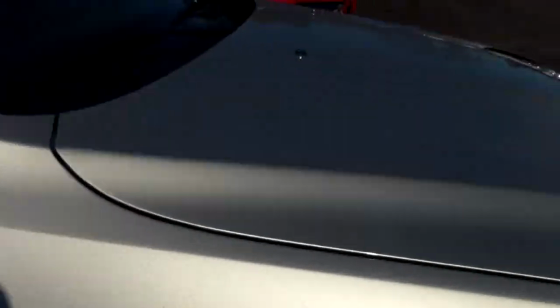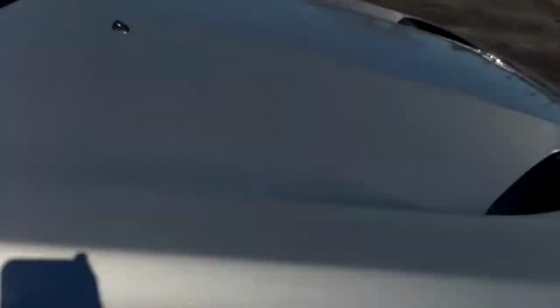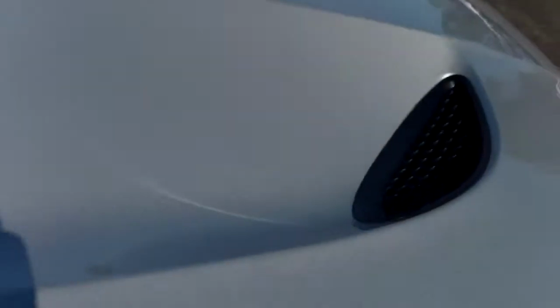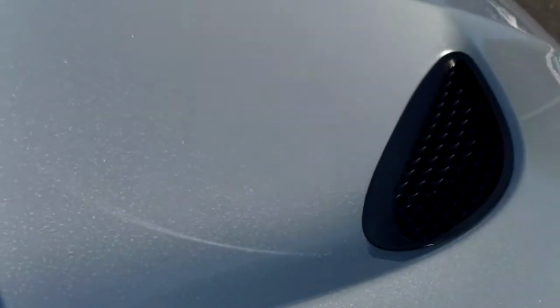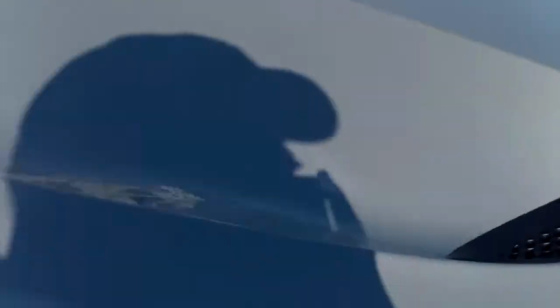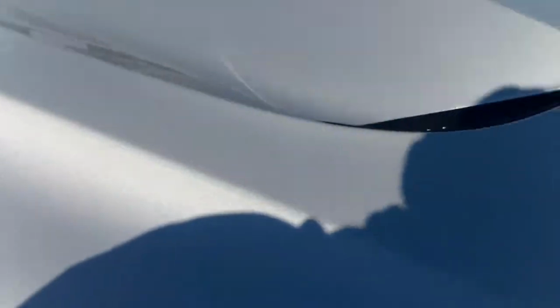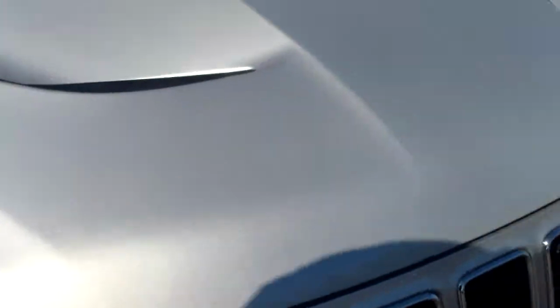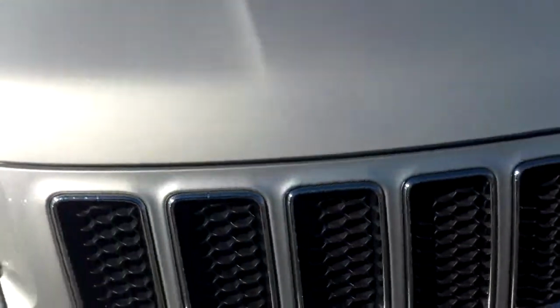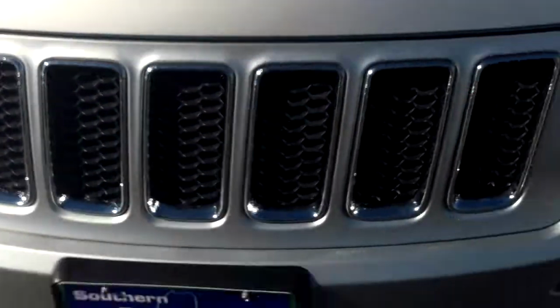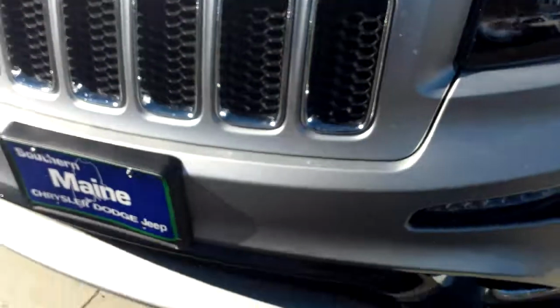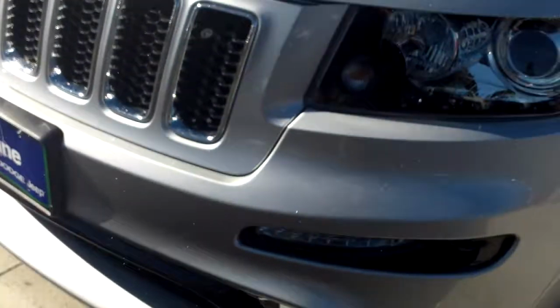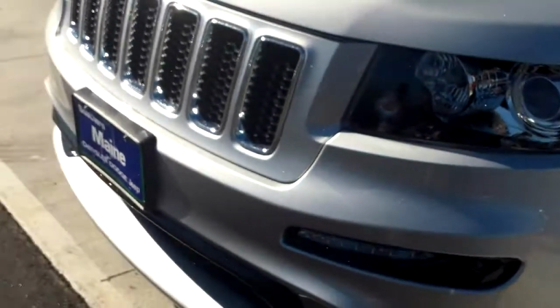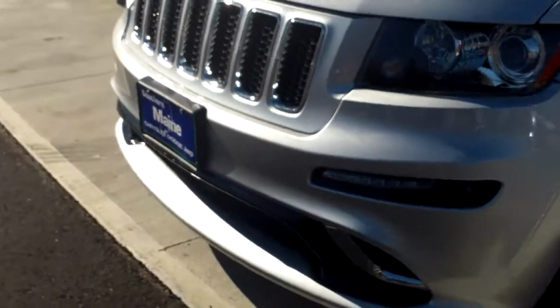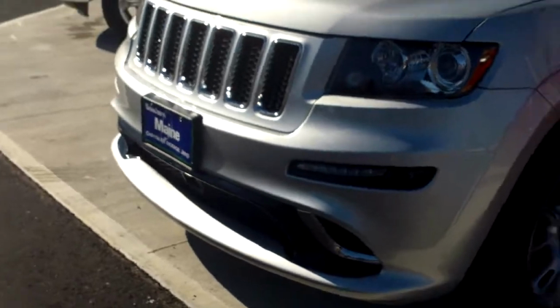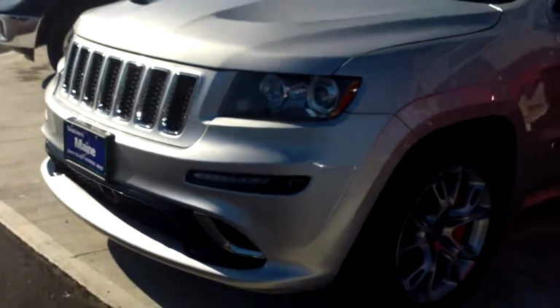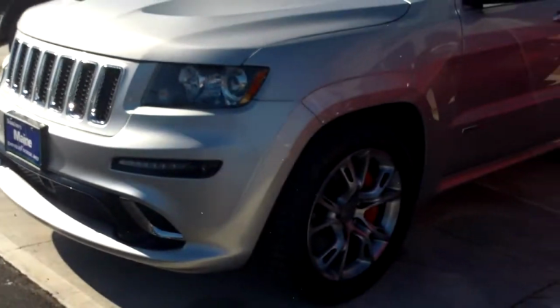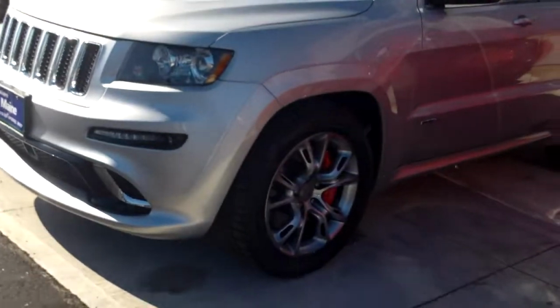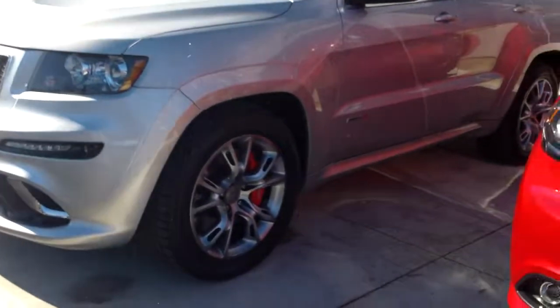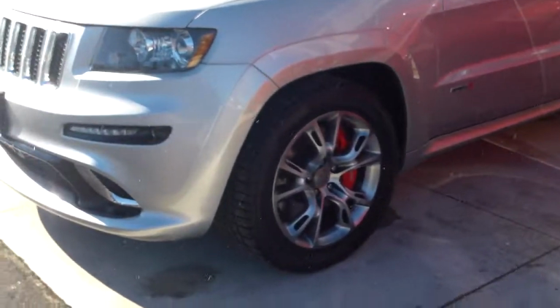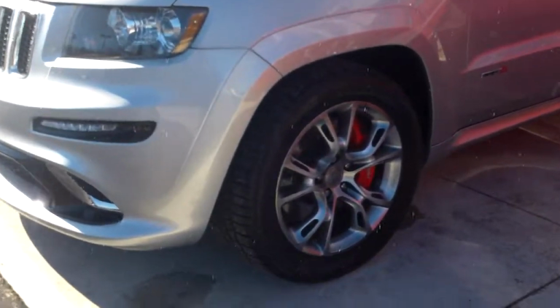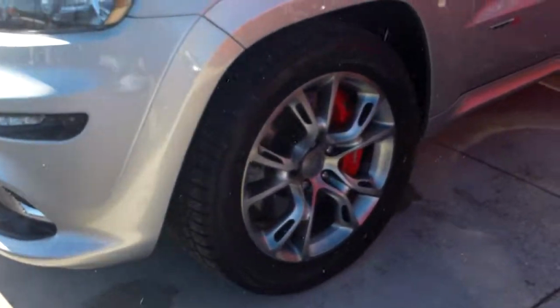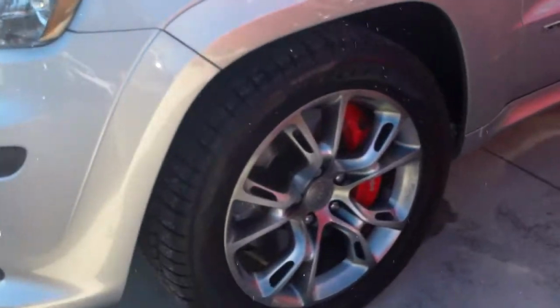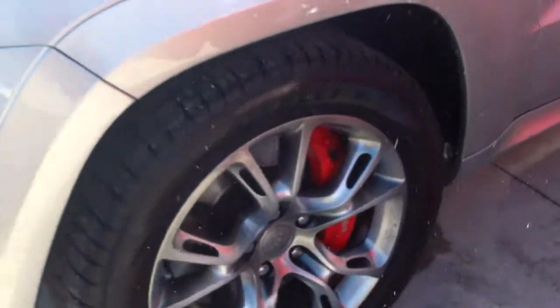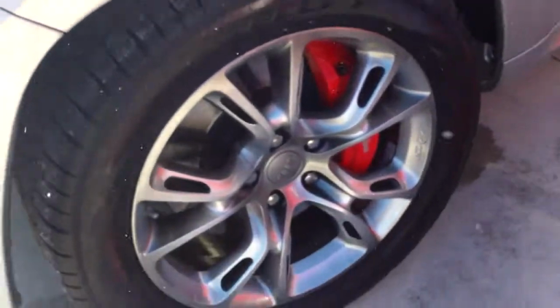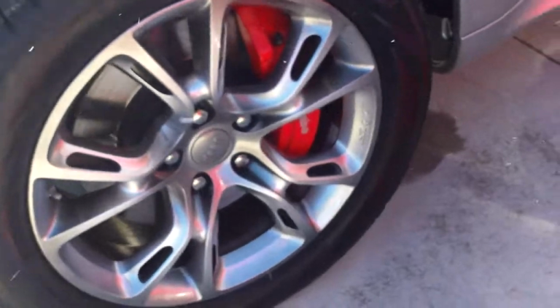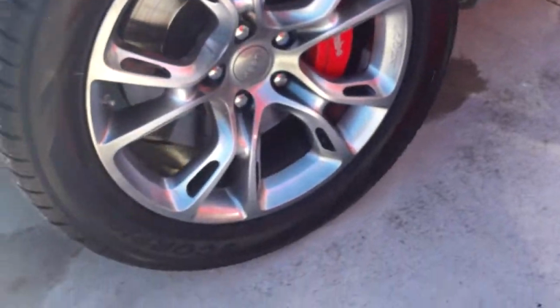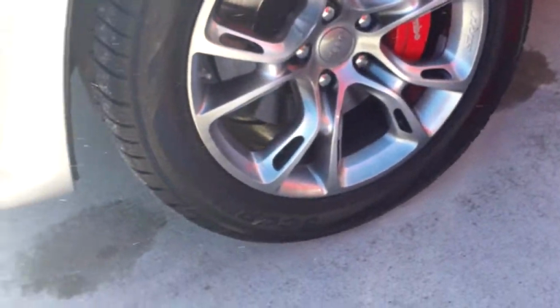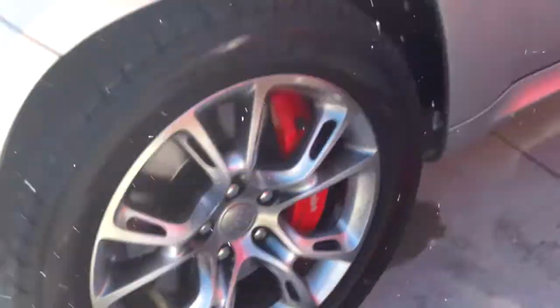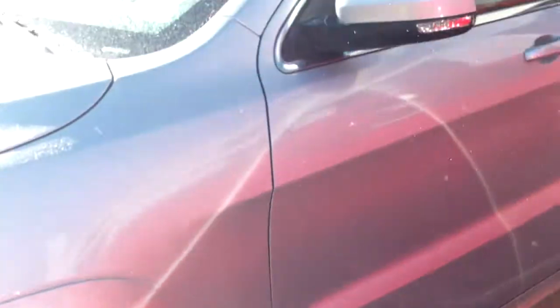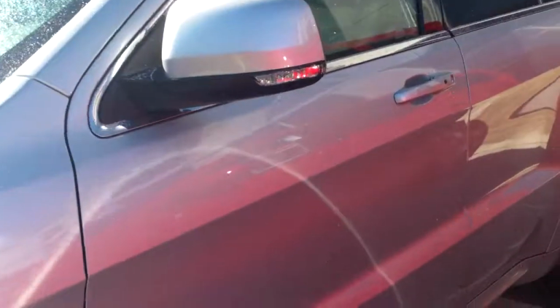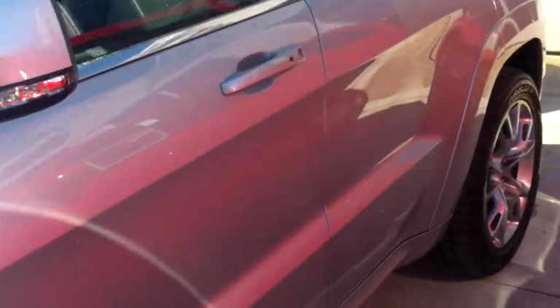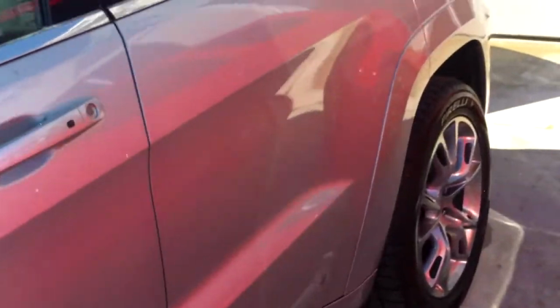The exterior is going to have that vented hood appearance, sharp front end, ground effects a bit on that. Looks like original tires — Pirellis. Great condition. Just a beautiful truck overall.